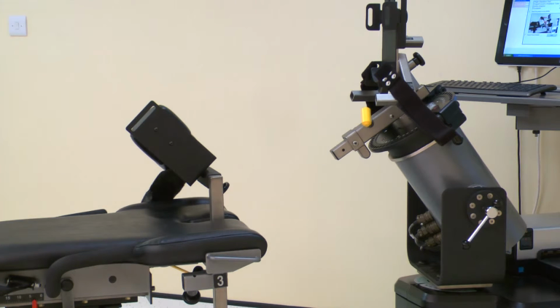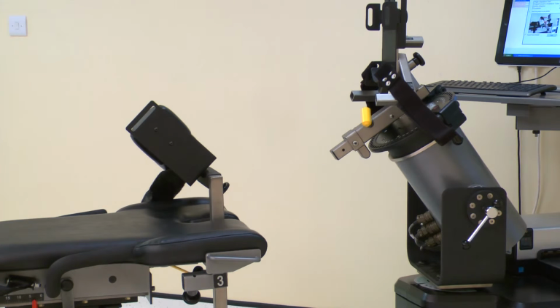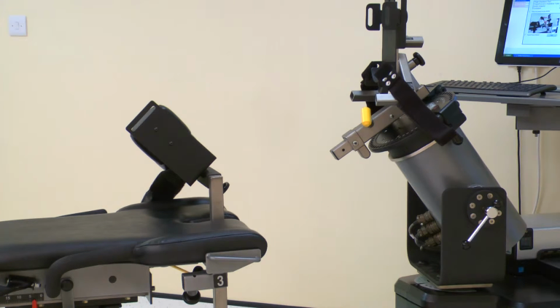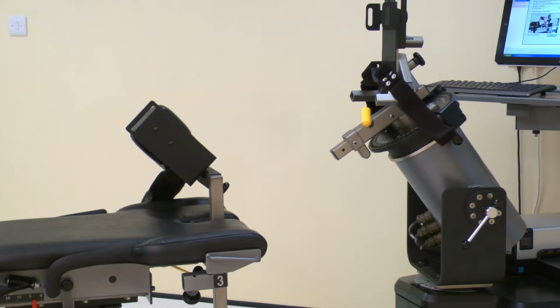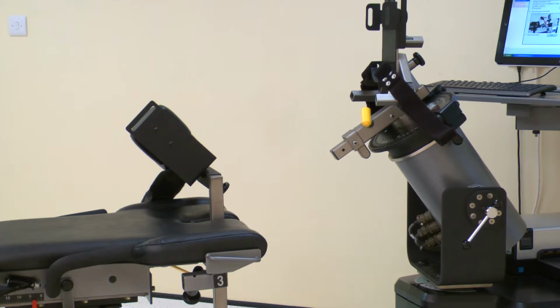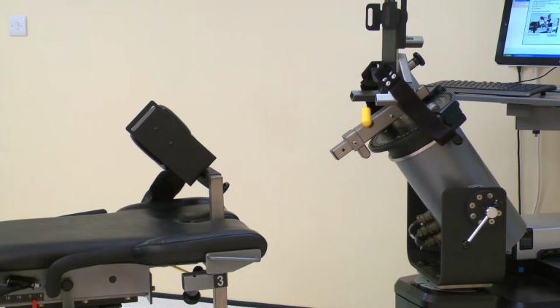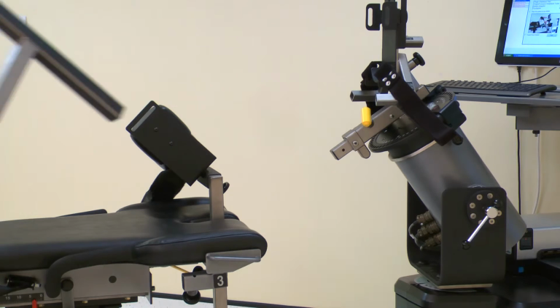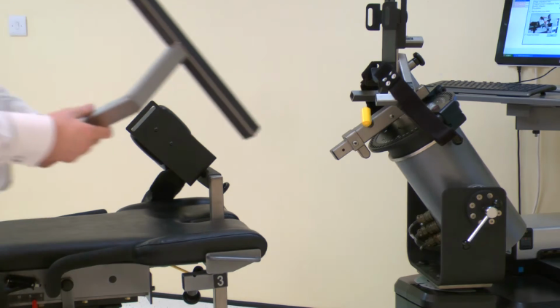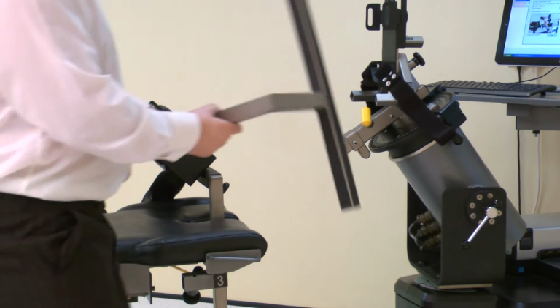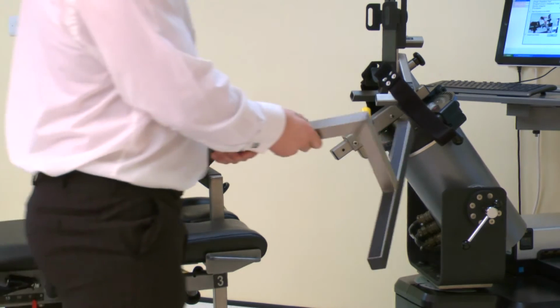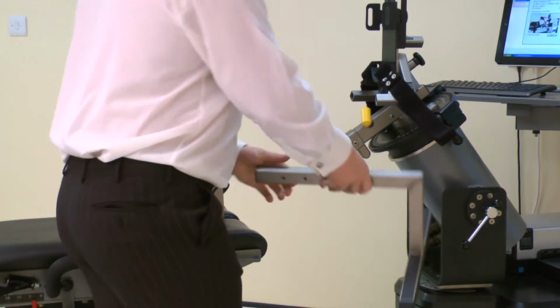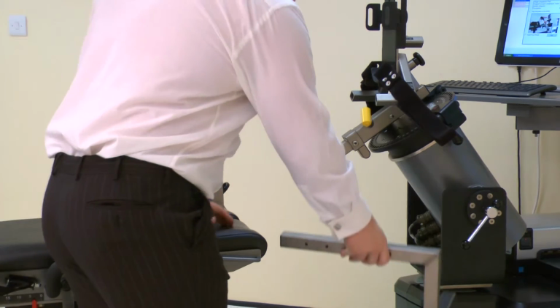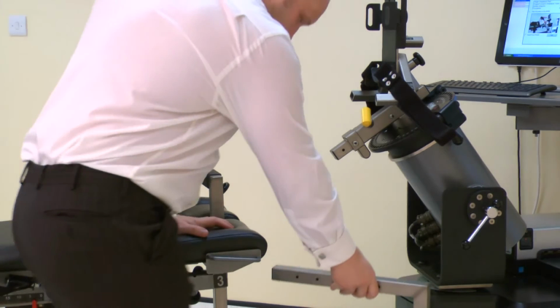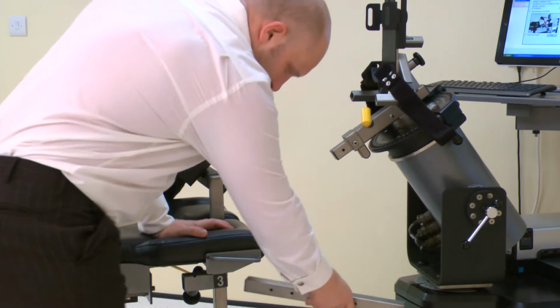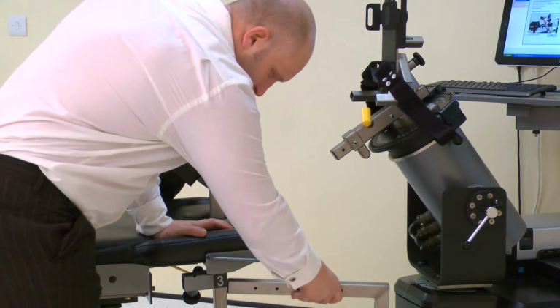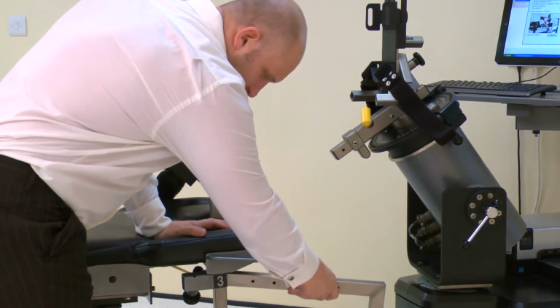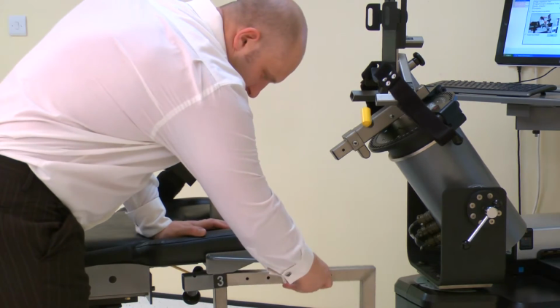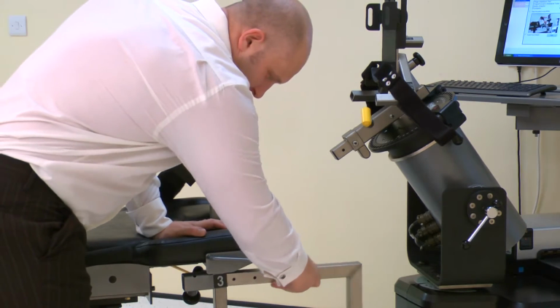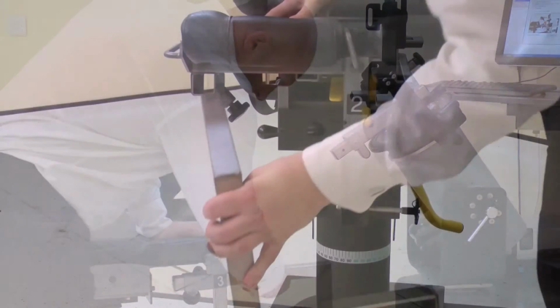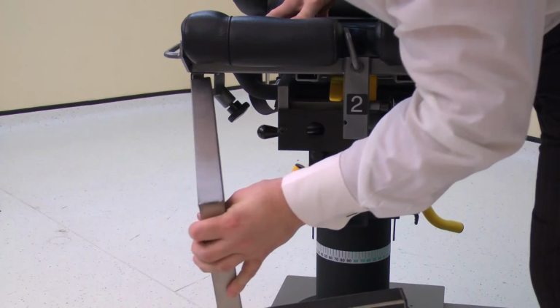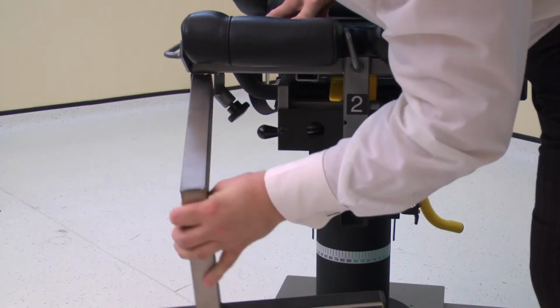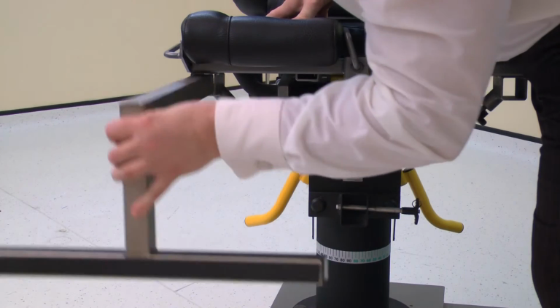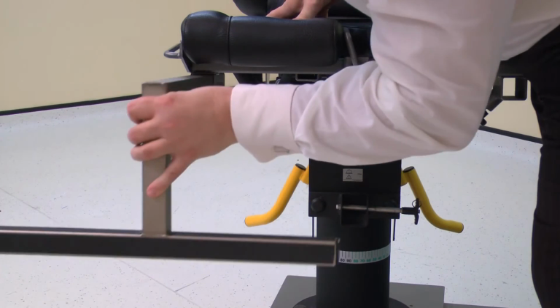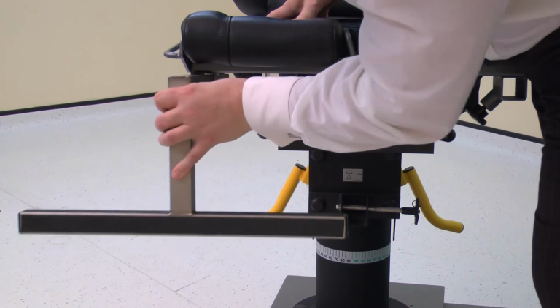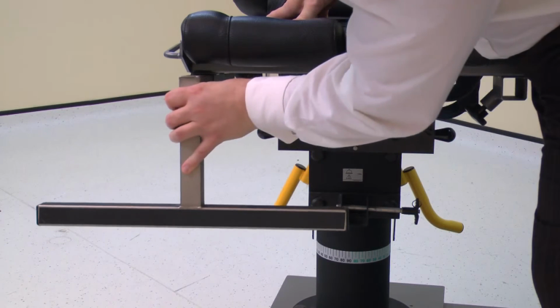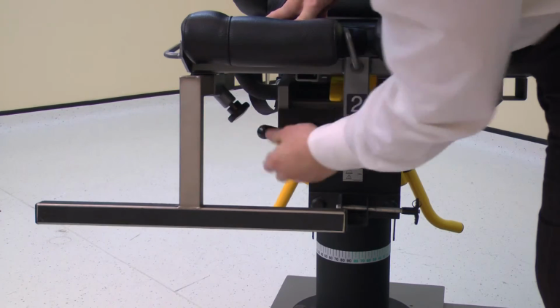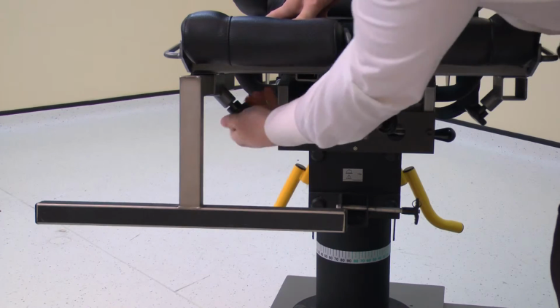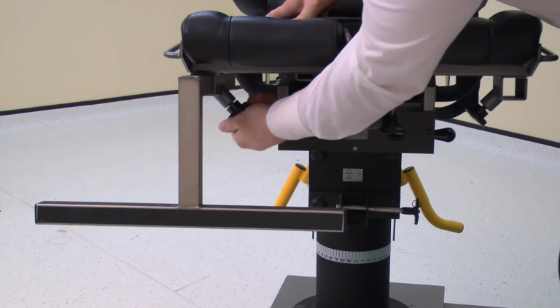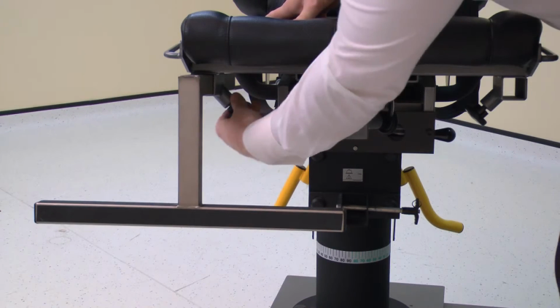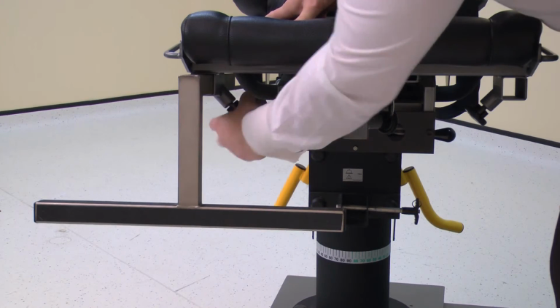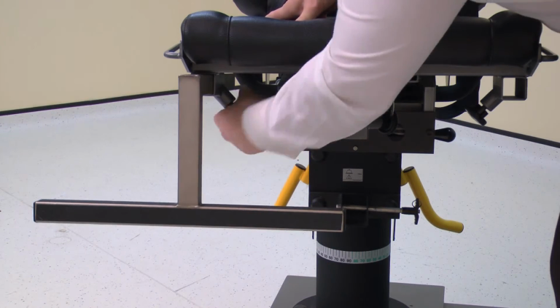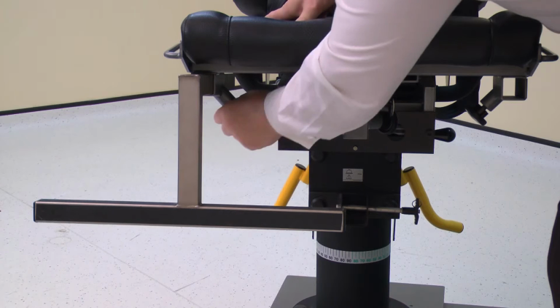Finally, insert the footrest into the chair on the side not being tested and secure with a screw. Top tip: this stabilizer may need to face up, not down, depending on the height of the subject.